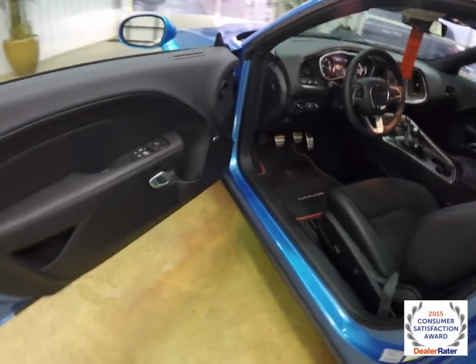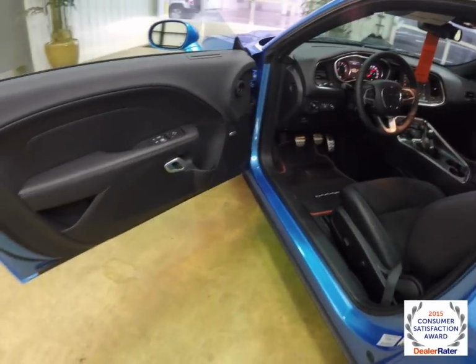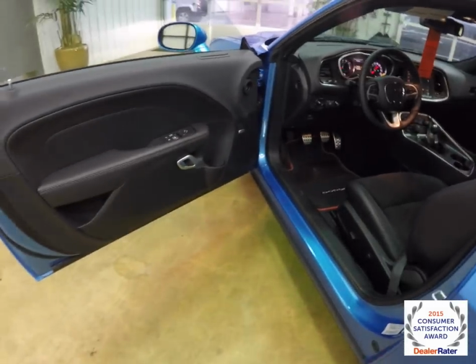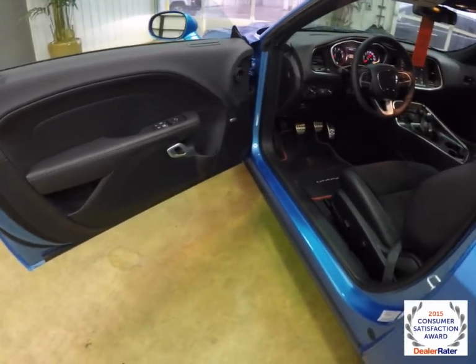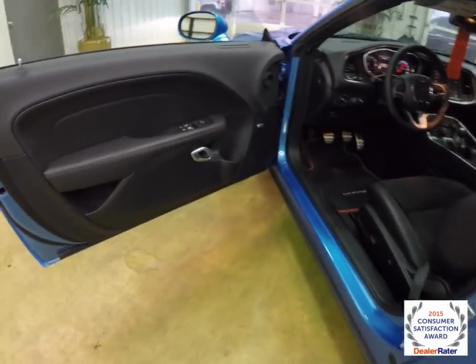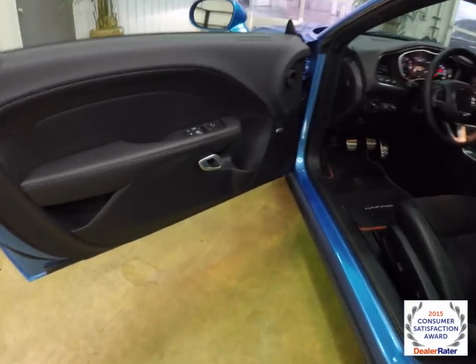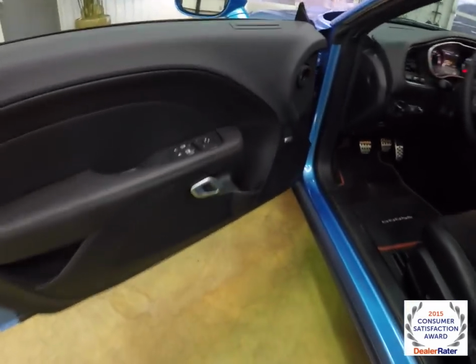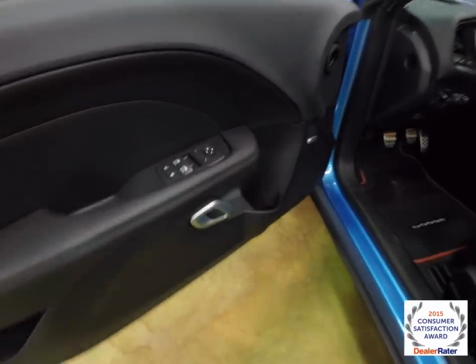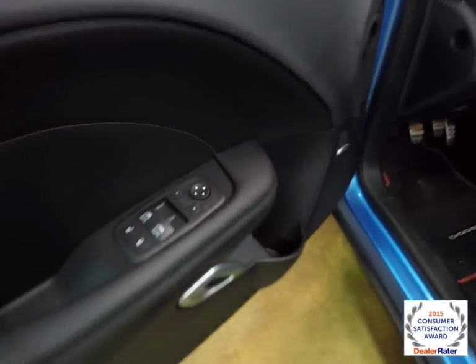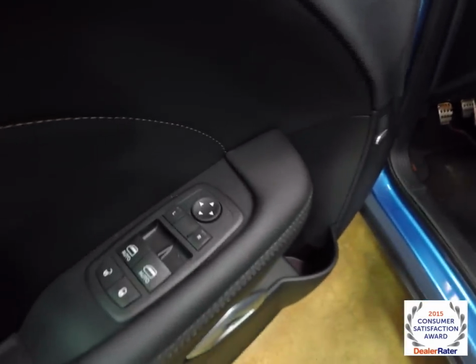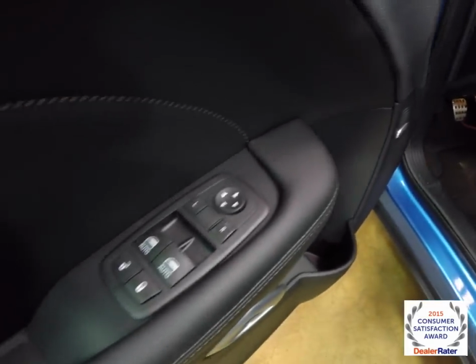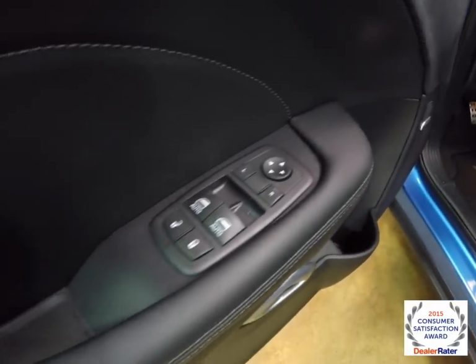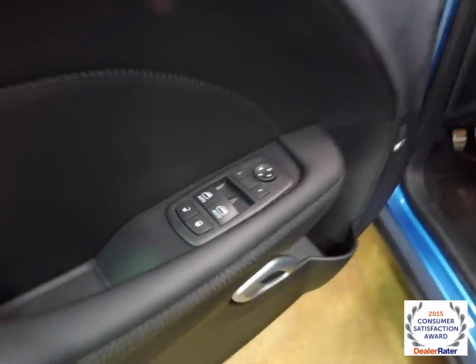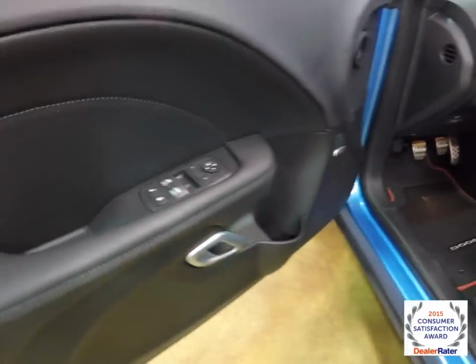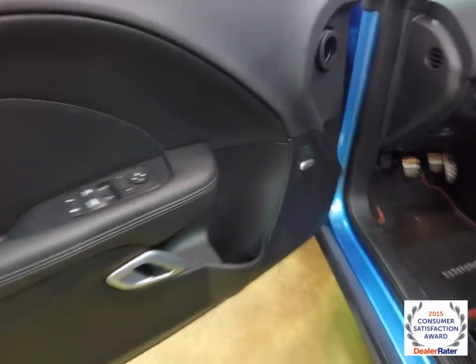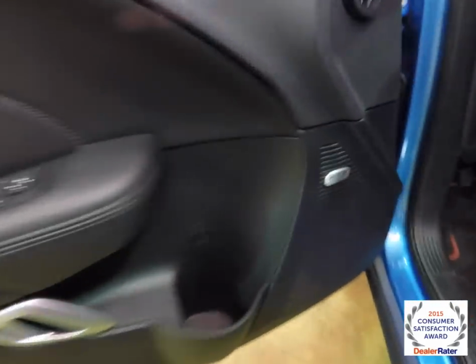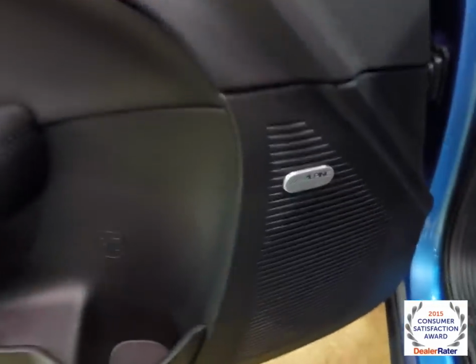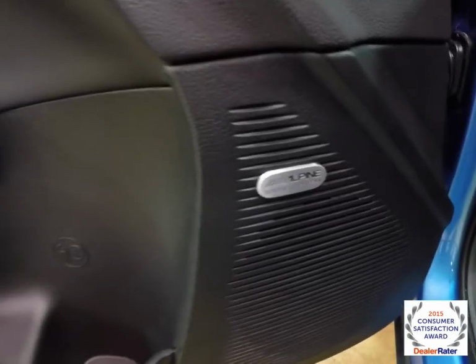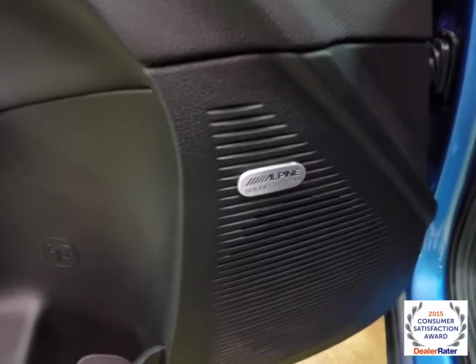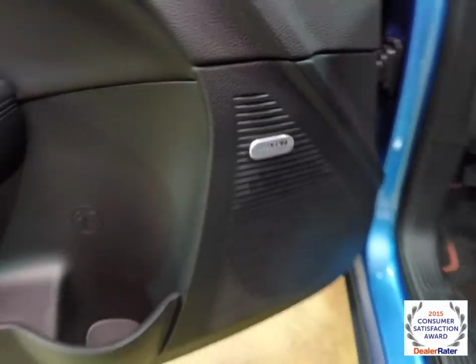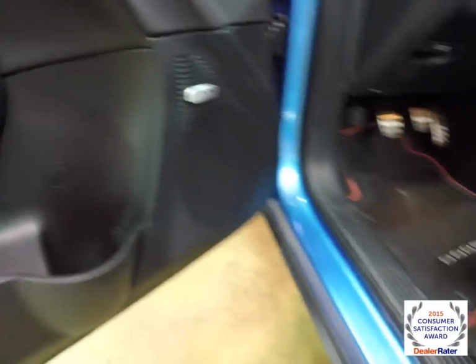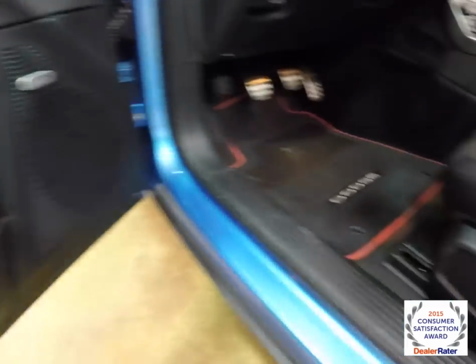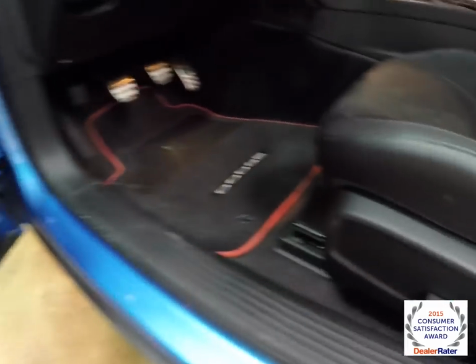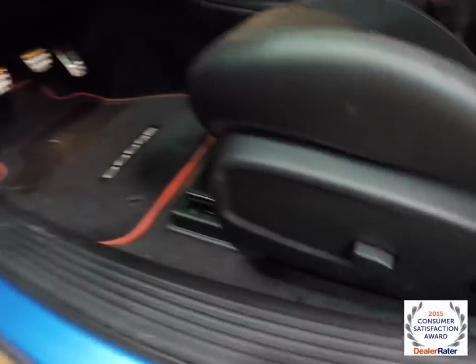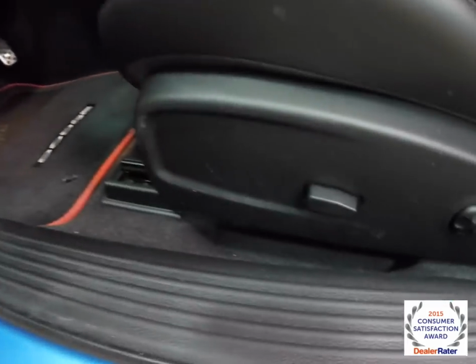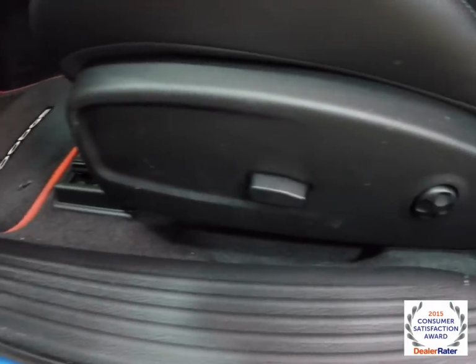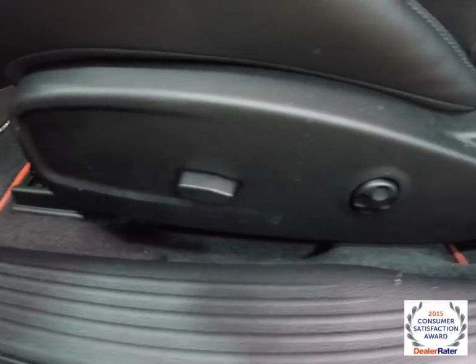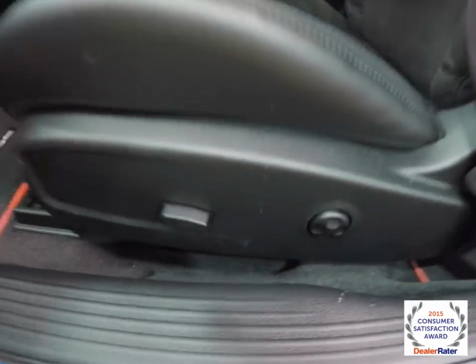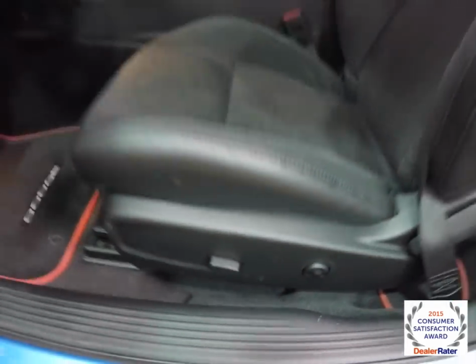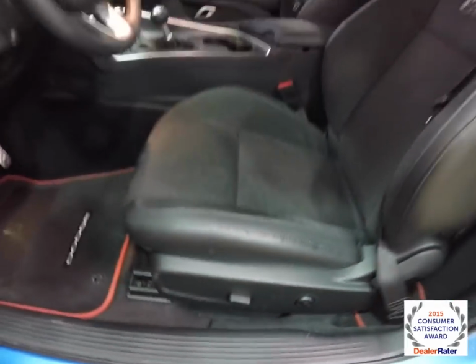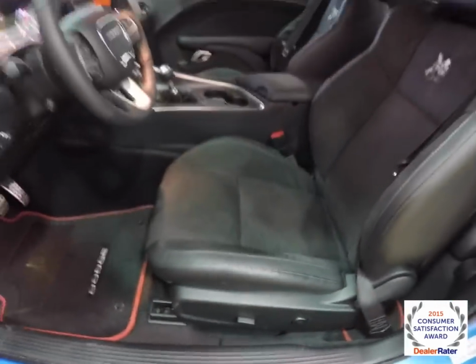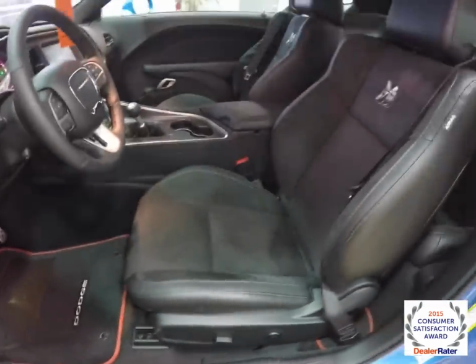Inside, we have power heated mirrors, windows, and door locks. We've also got the premium Alpine audio system. Six-way powered driver's seat with four-way adjustable lumbar support. The seats are heated and ventilated.